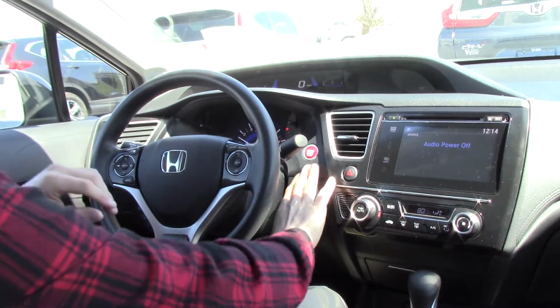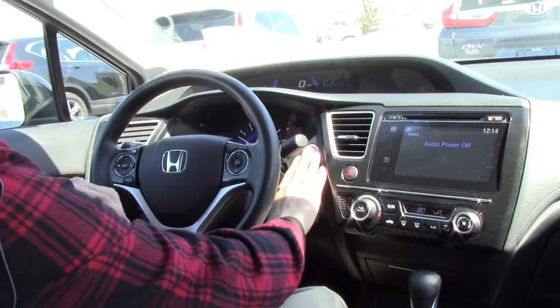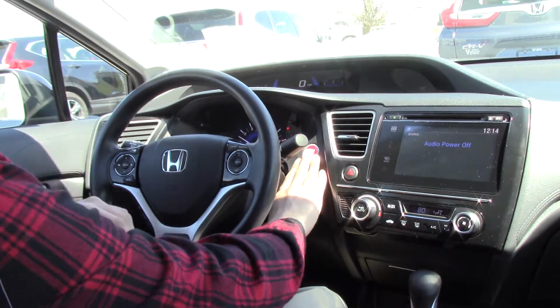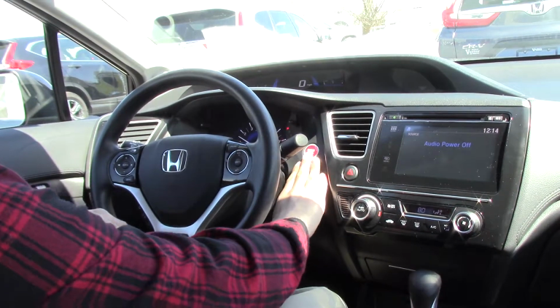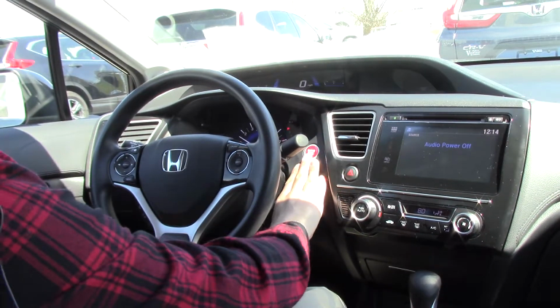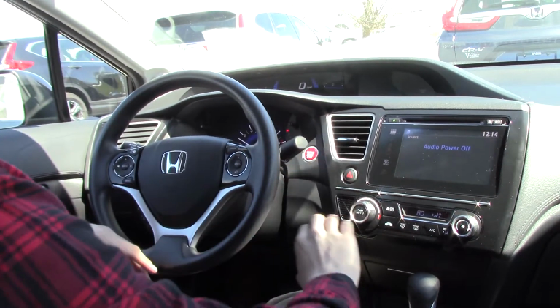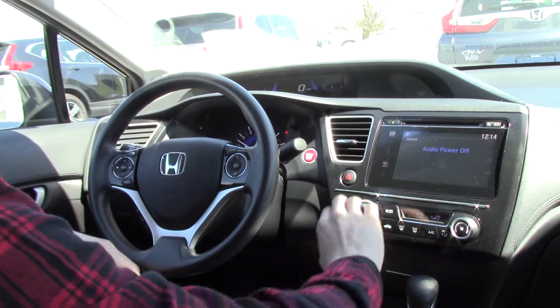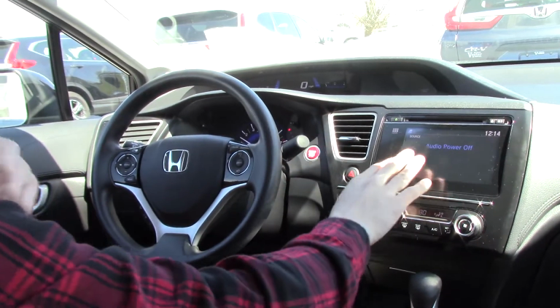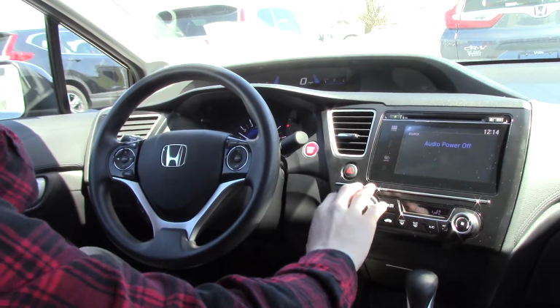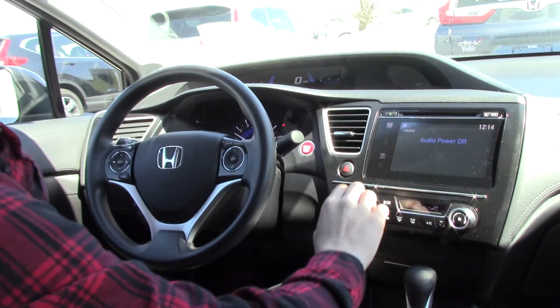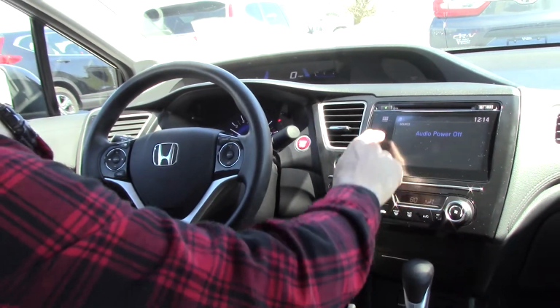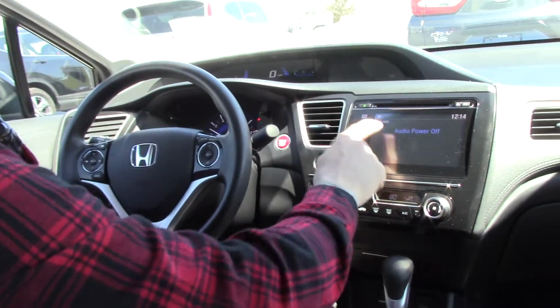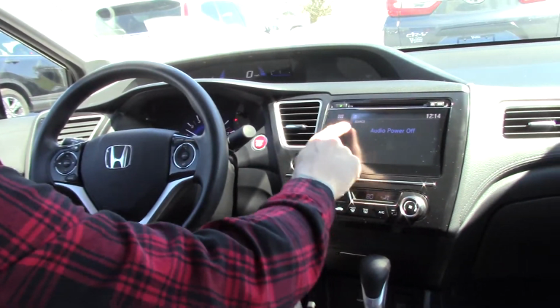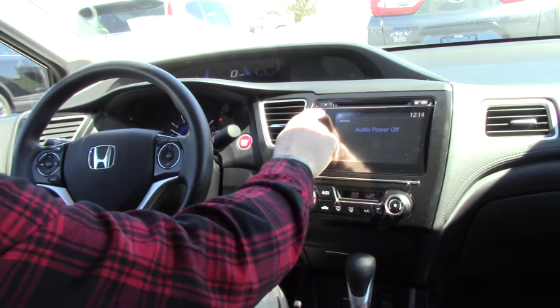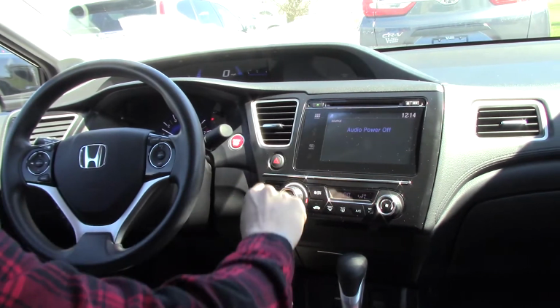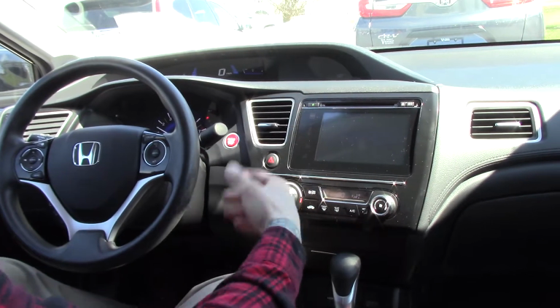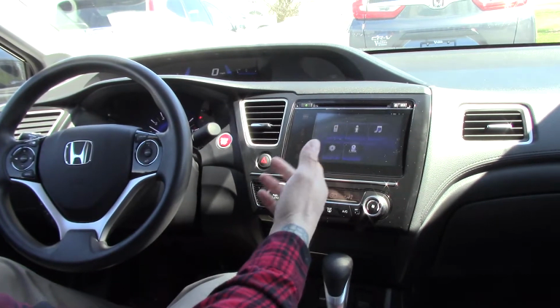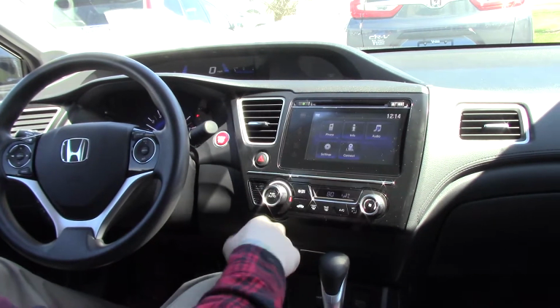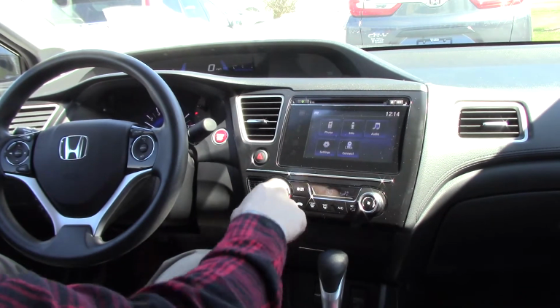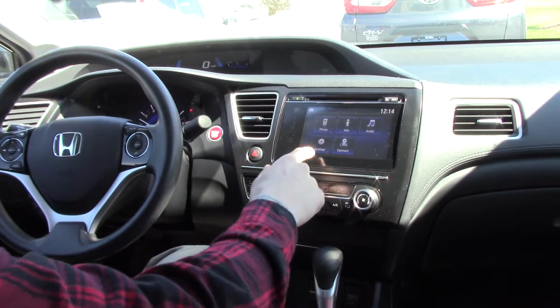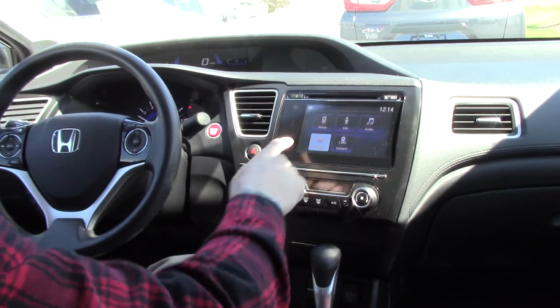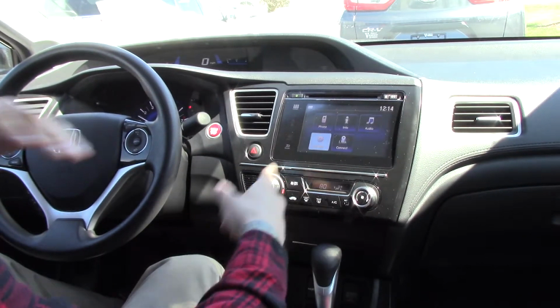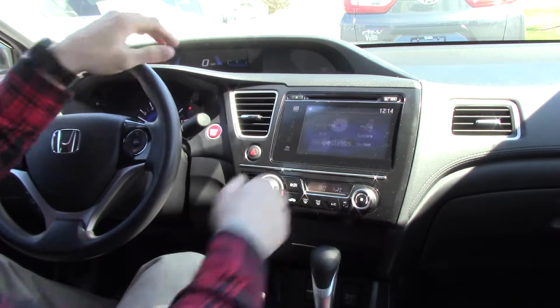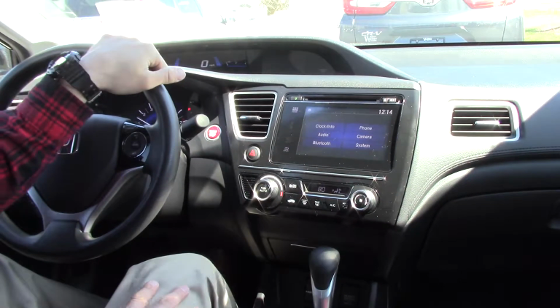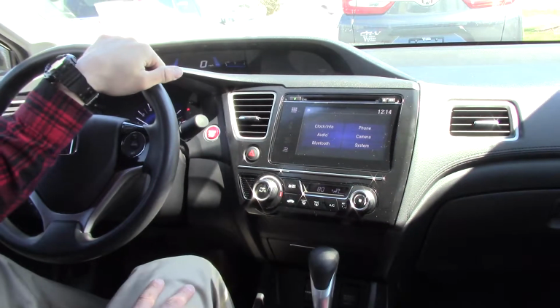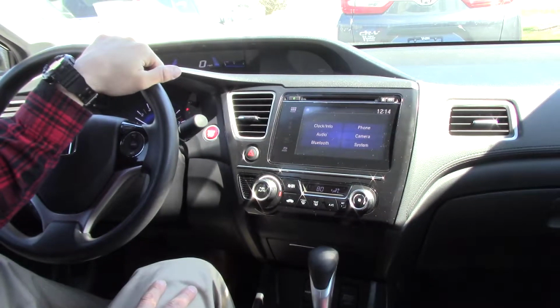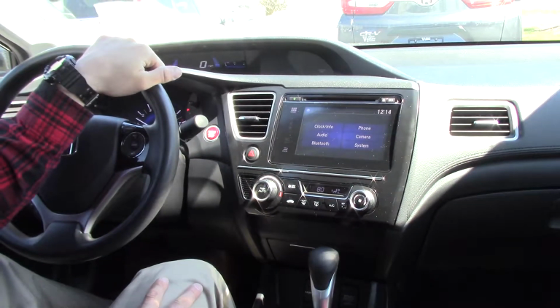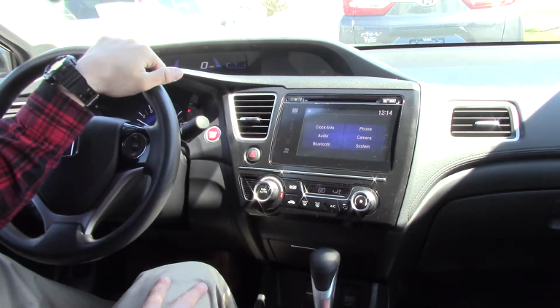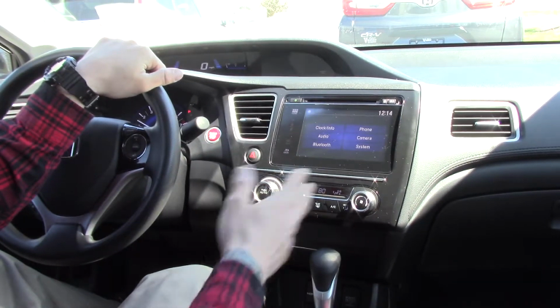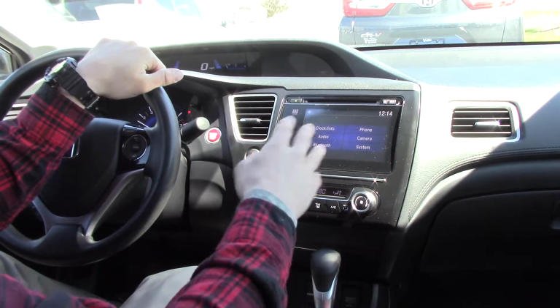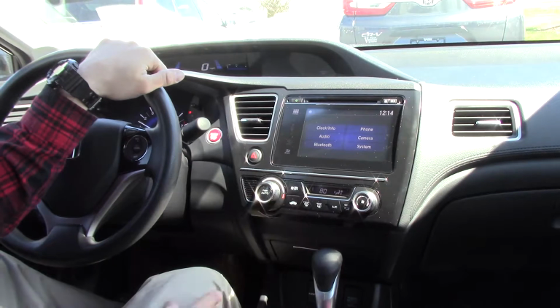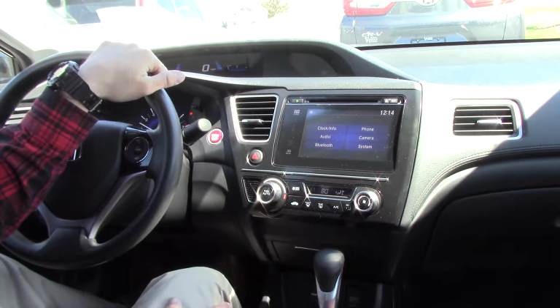This is a push-to-start engine button. There's an LCD display right up here, and it's a touchscreen display, so we can interact with the different aspects on there.